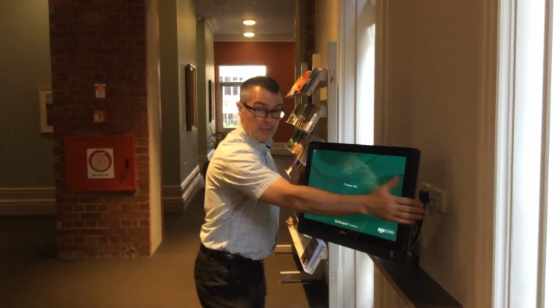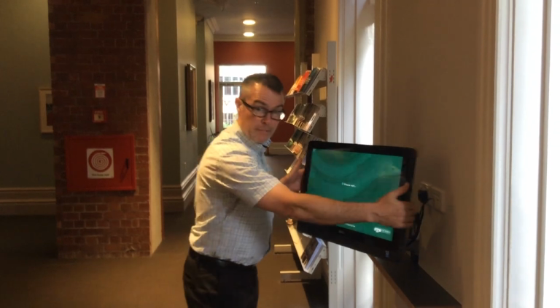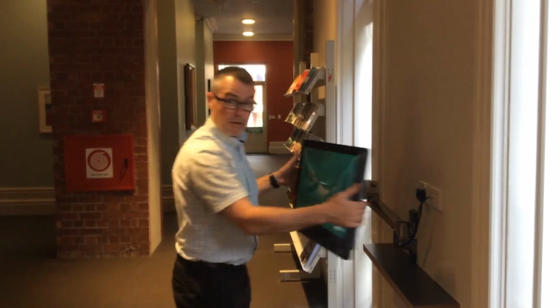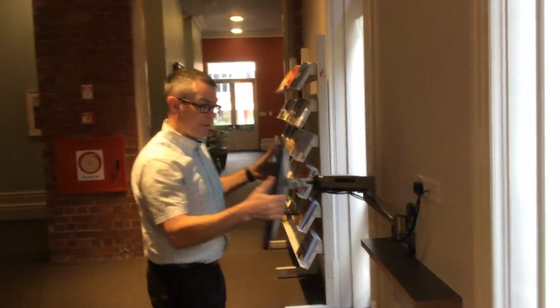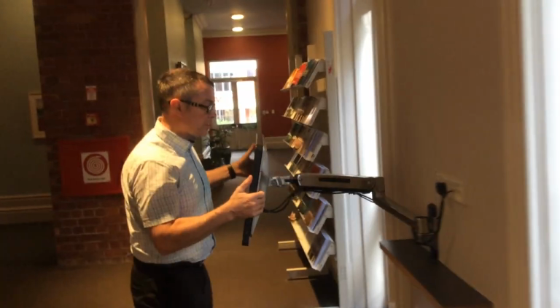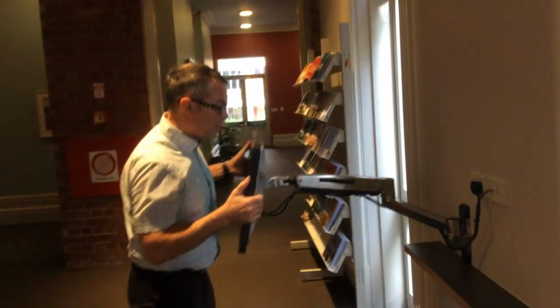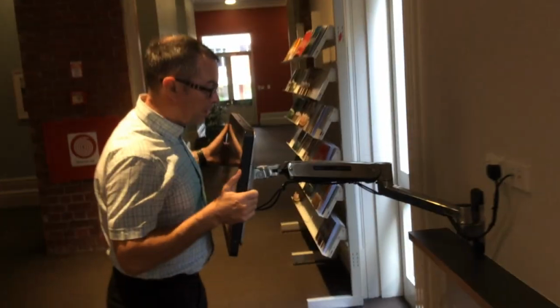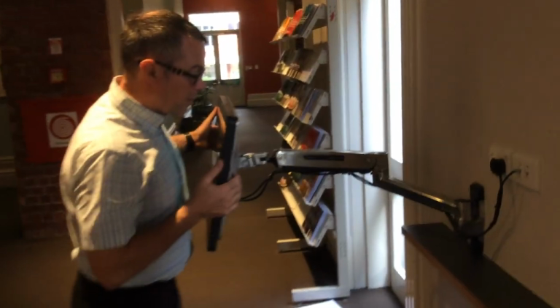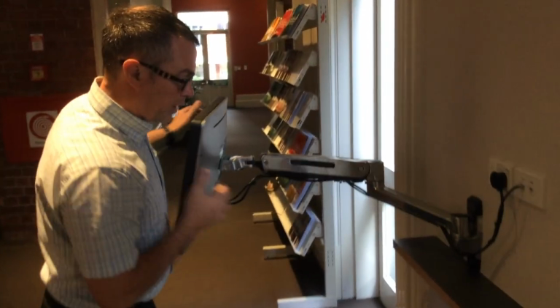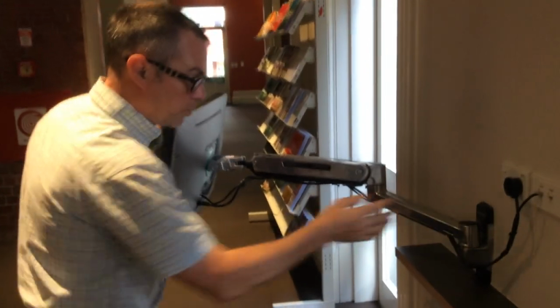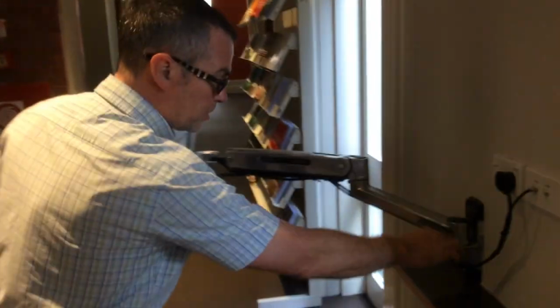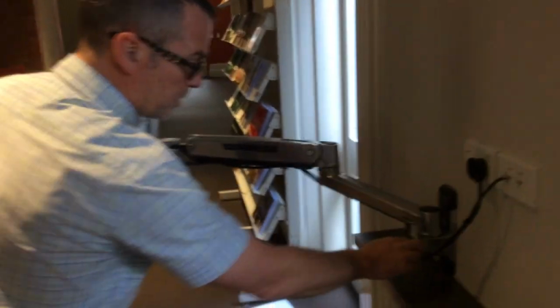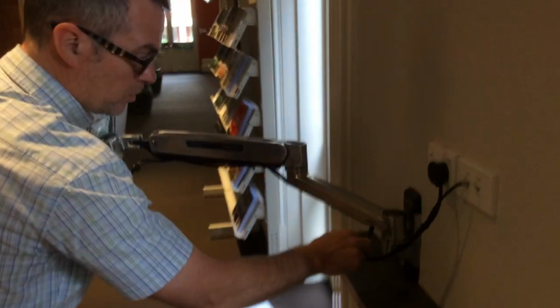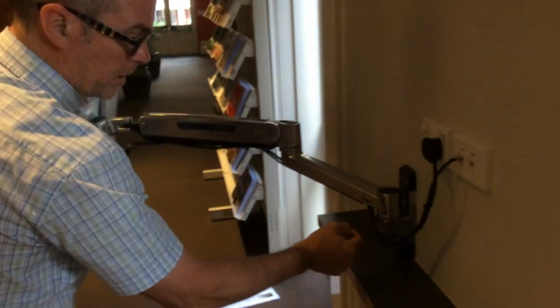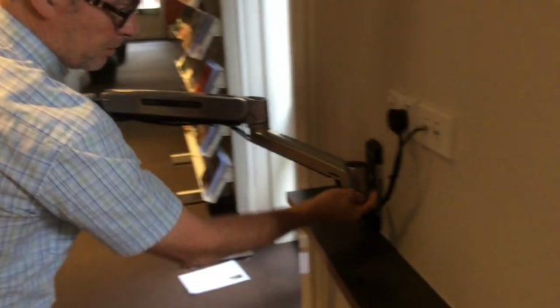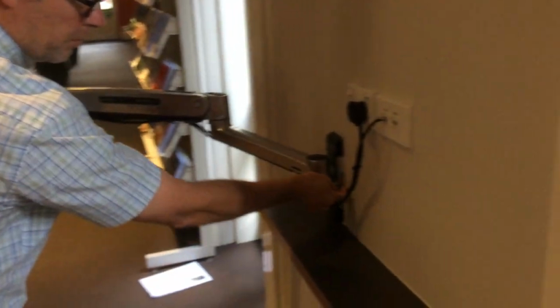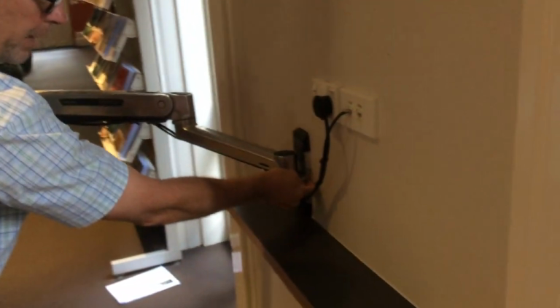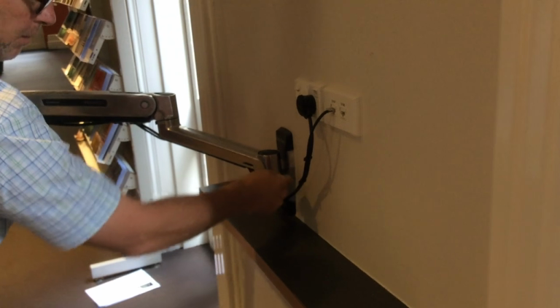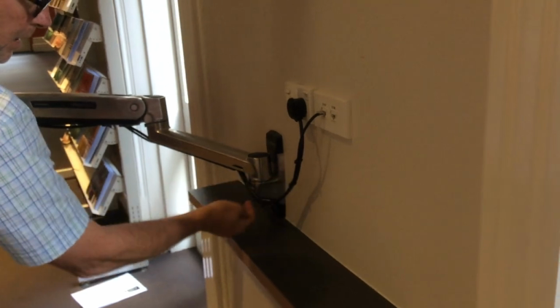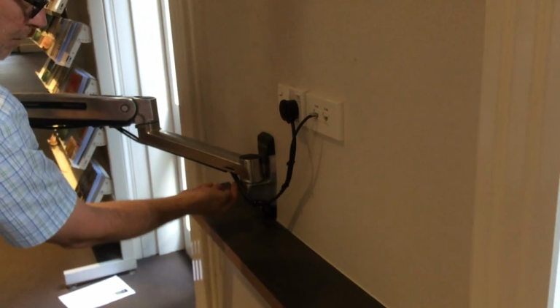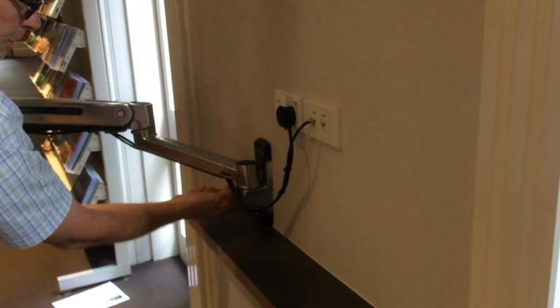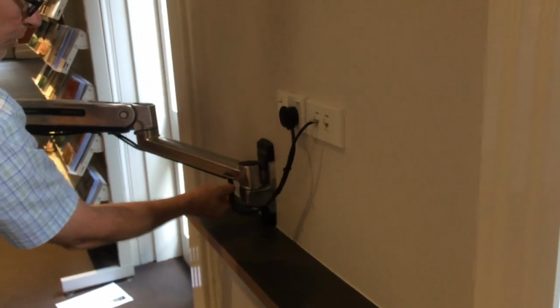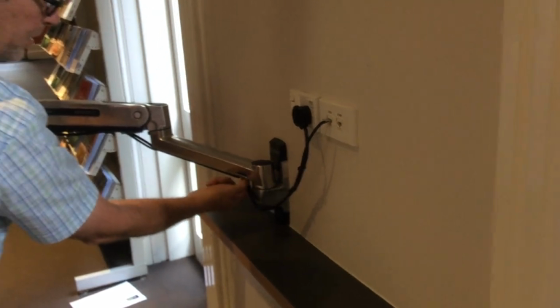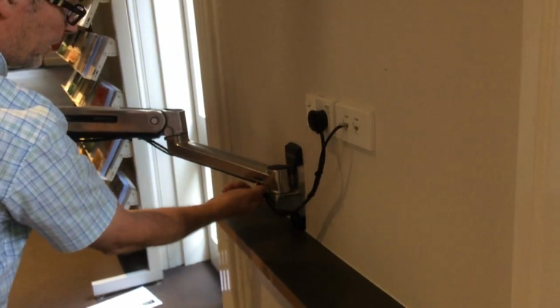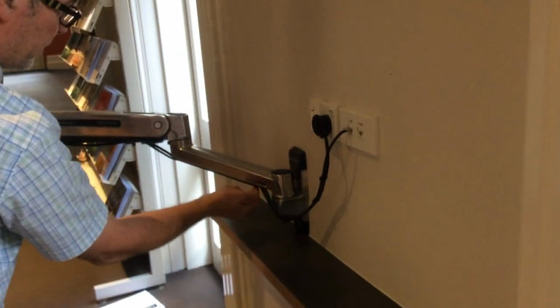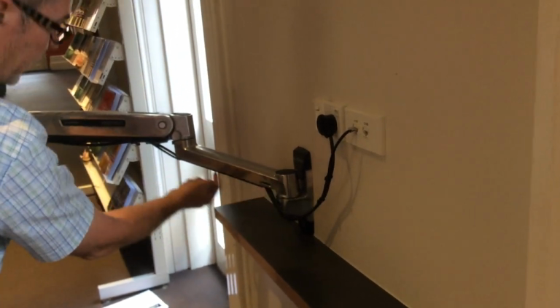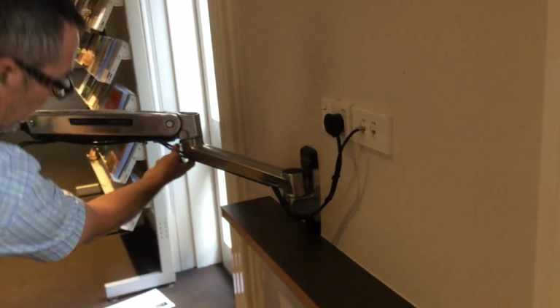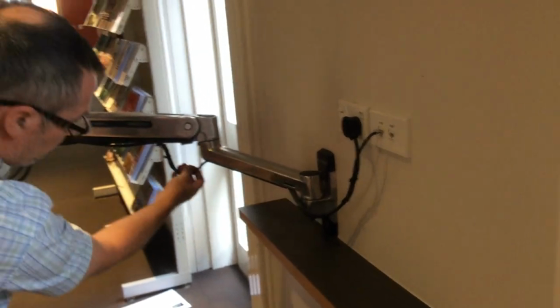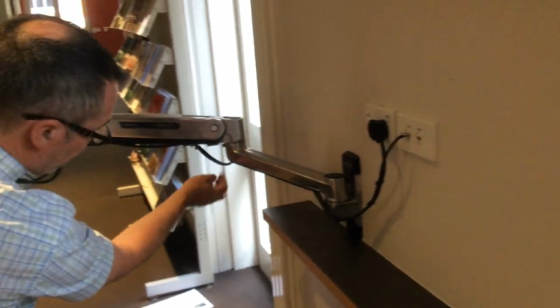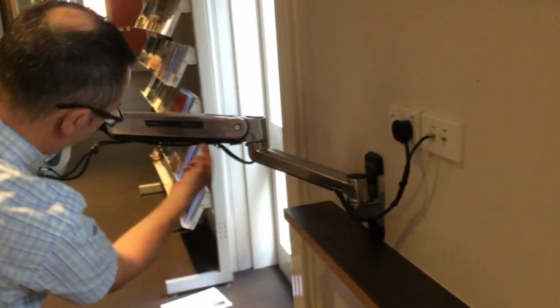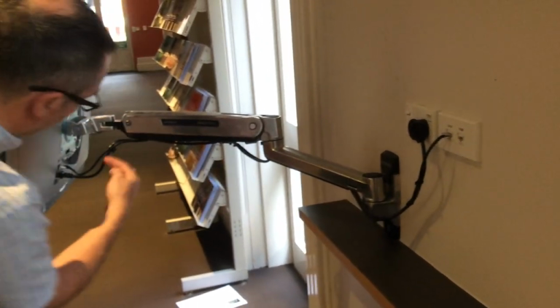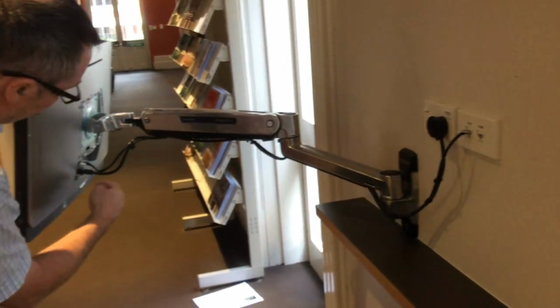If you come in a bit close, you can see the cables just come in from the back of the arm, it comes through the joint, and just tucks up underneath the arm and goes through the arm.